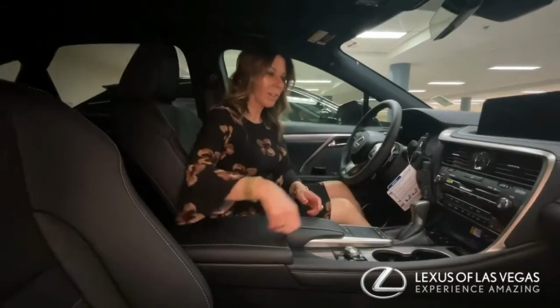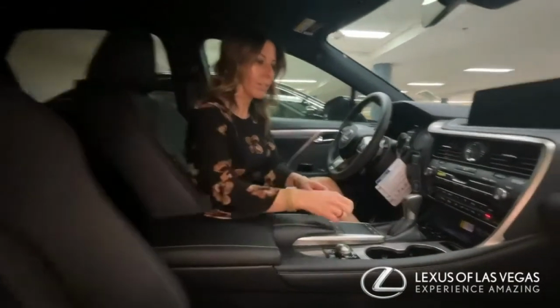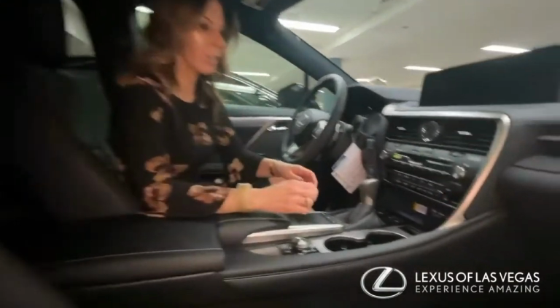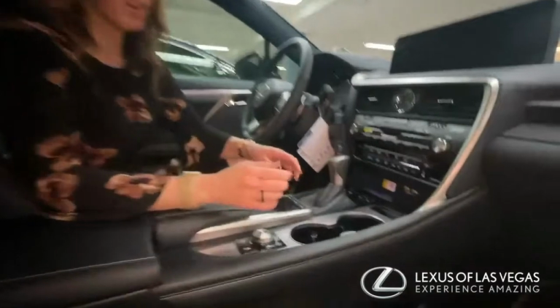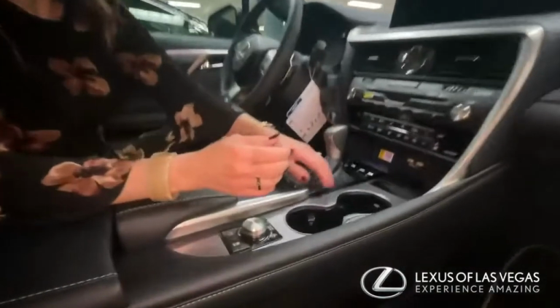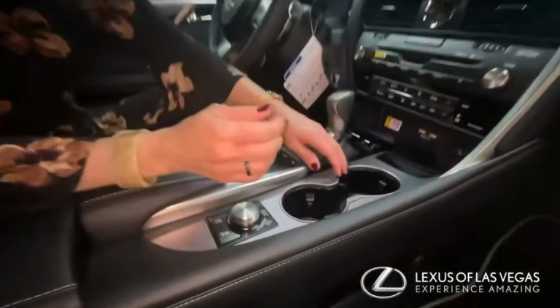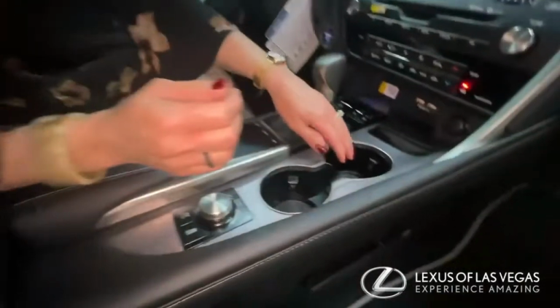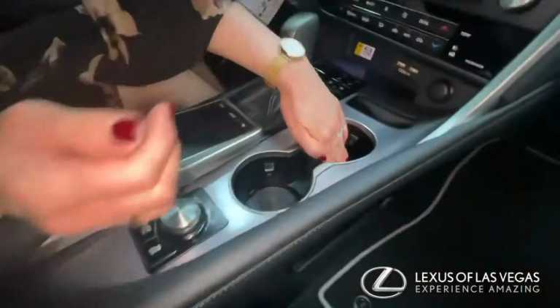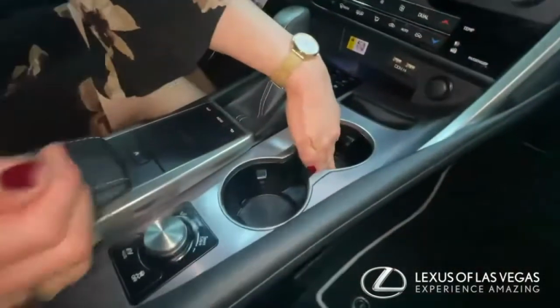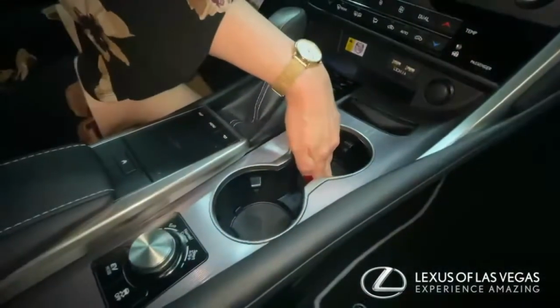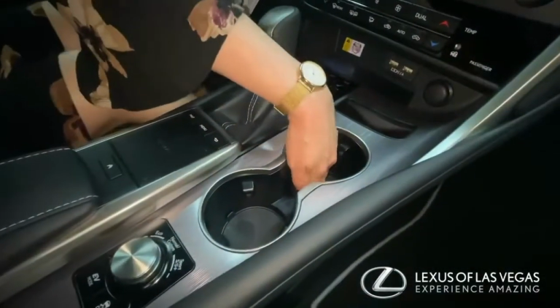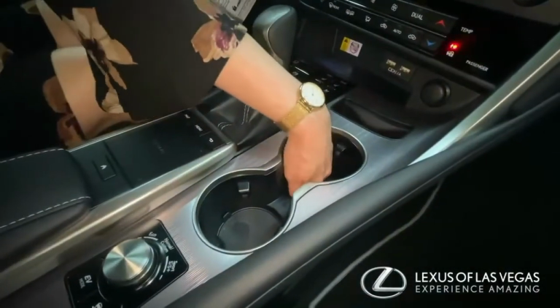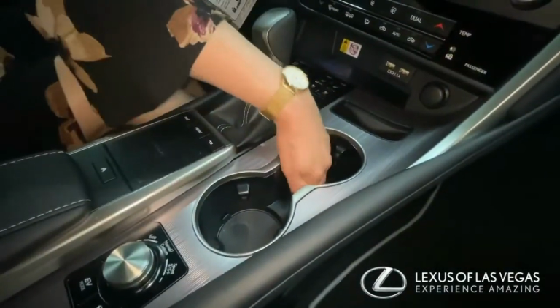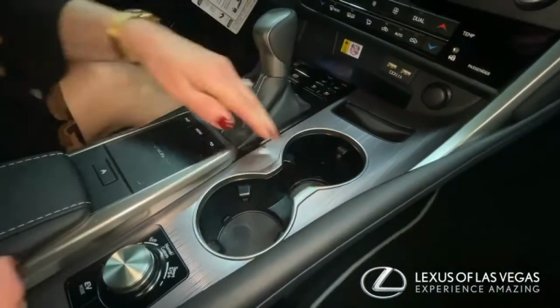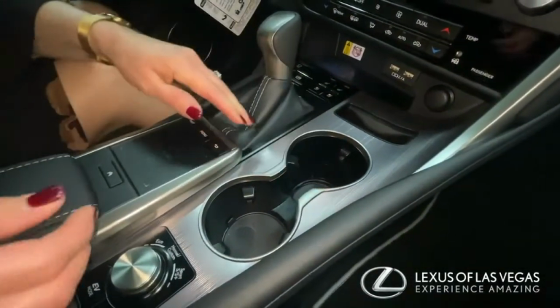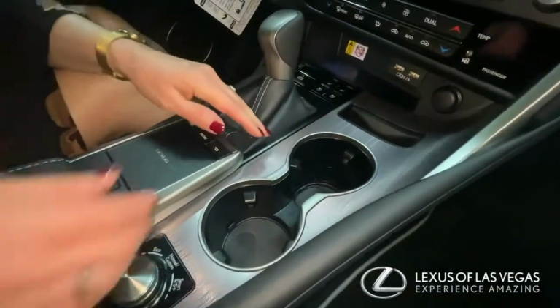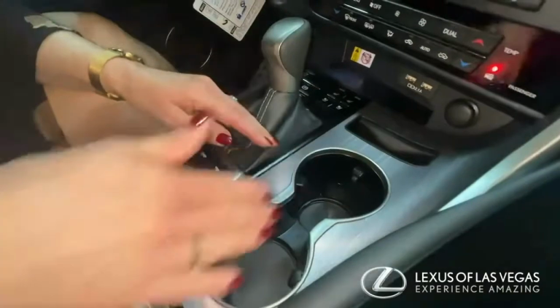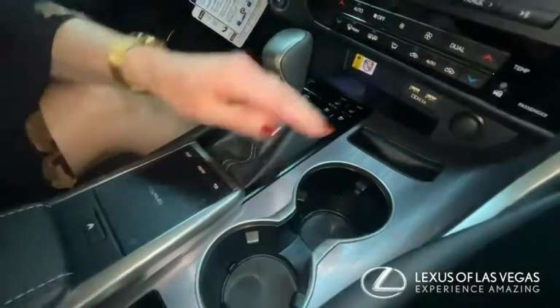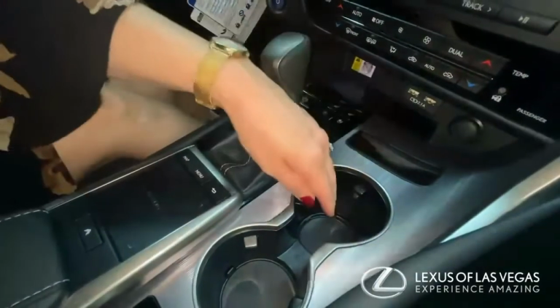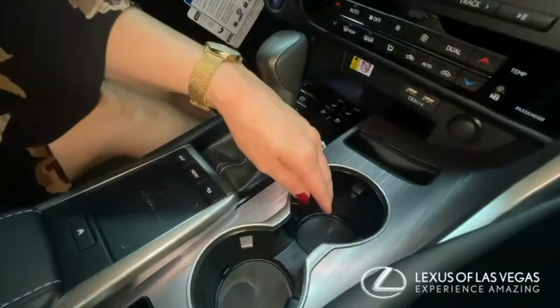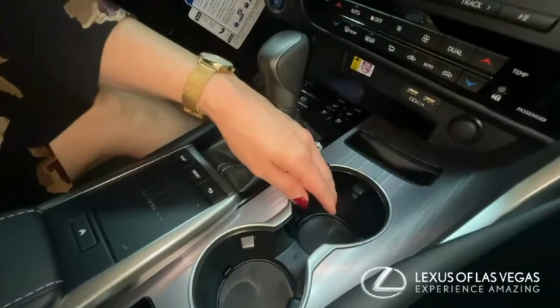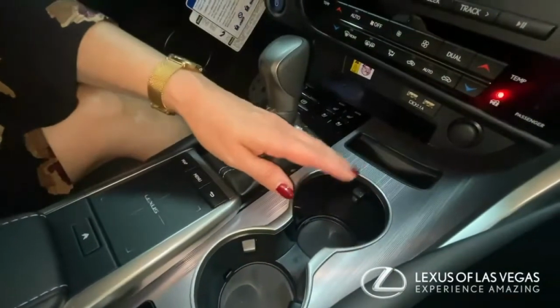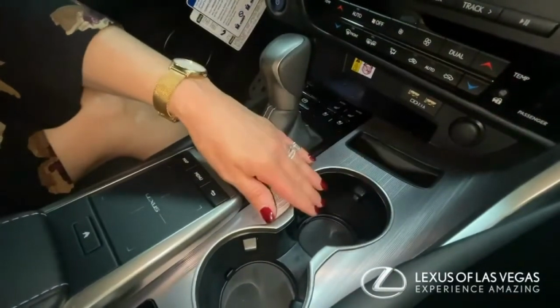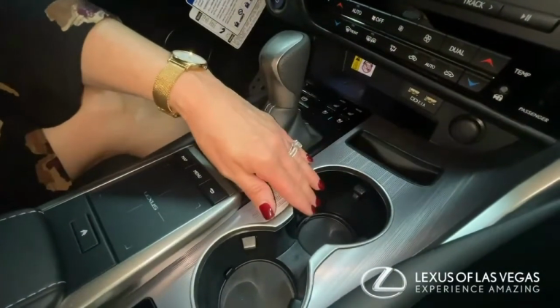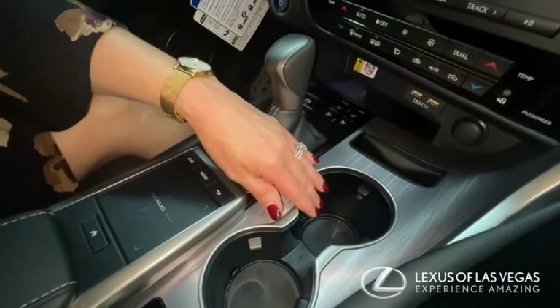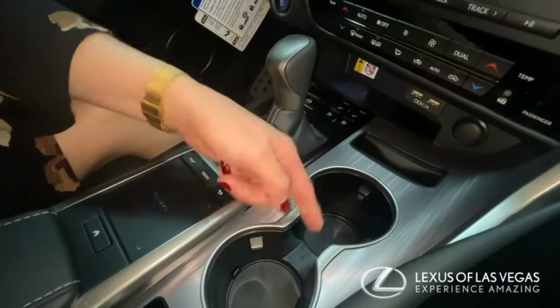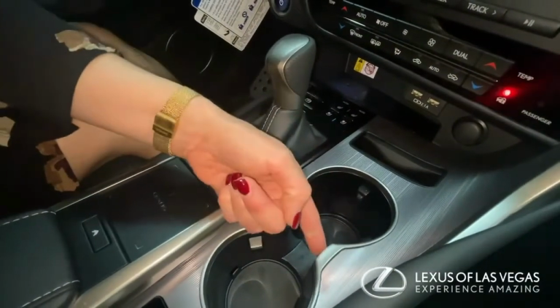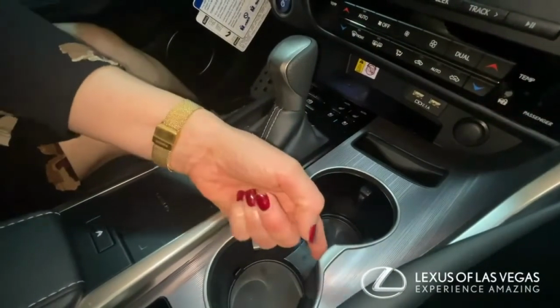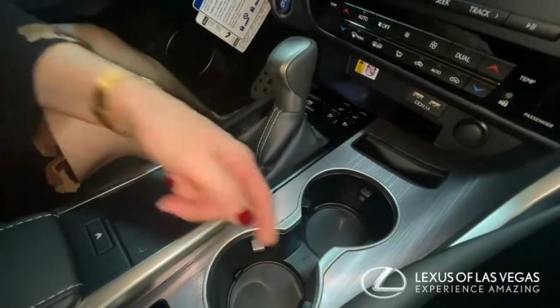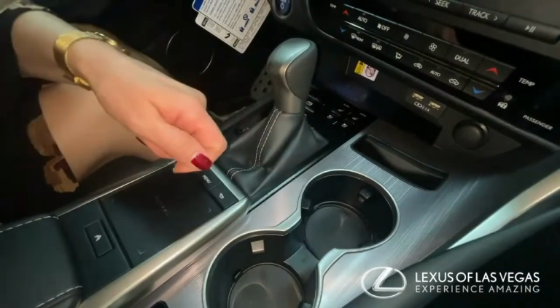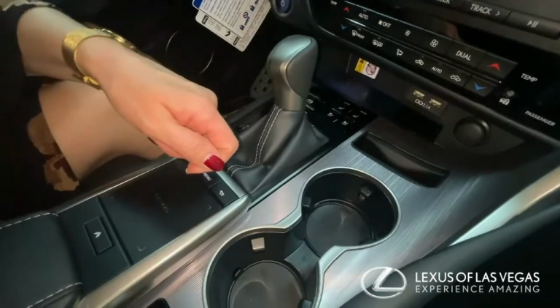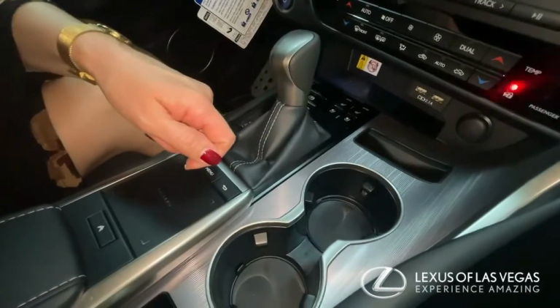Another thing in here that all the RXs have is a deeper cup holder spot. So you have two cup holders — this one will go deeper, and then if you don't want to use it or you're all done, you just hit this and it pushes back up.